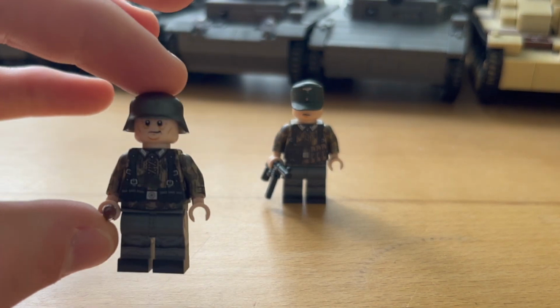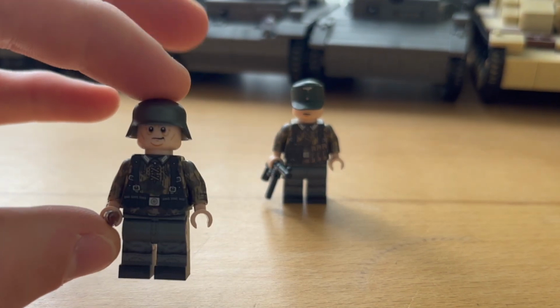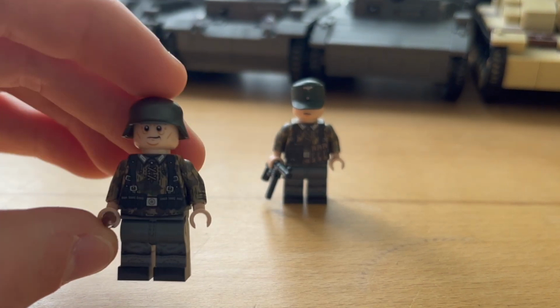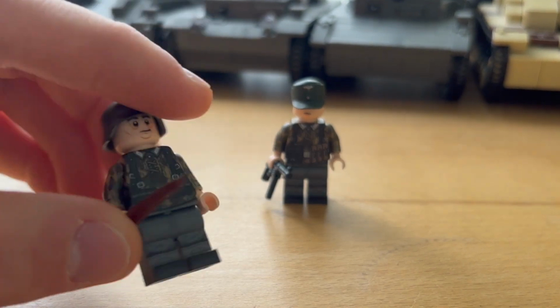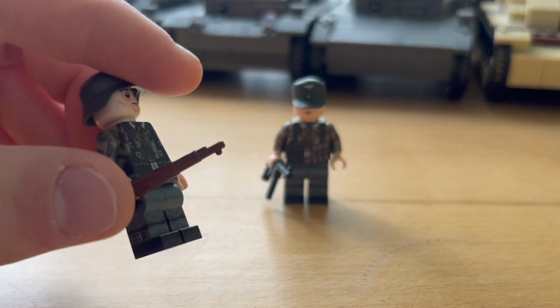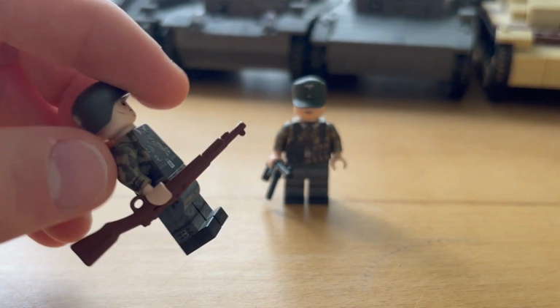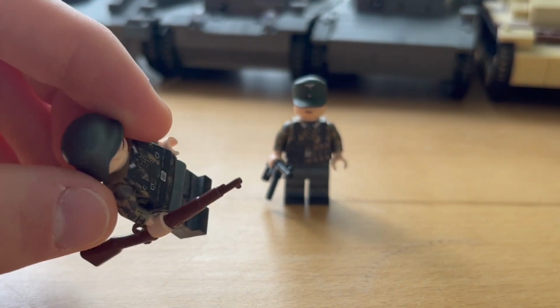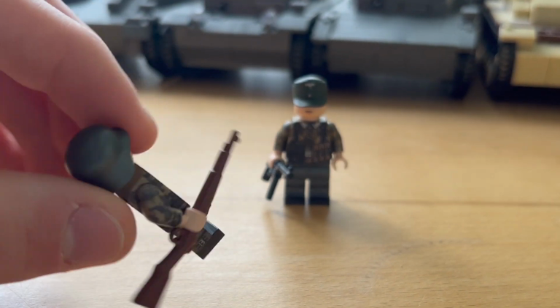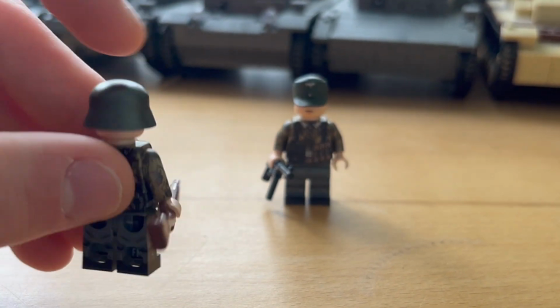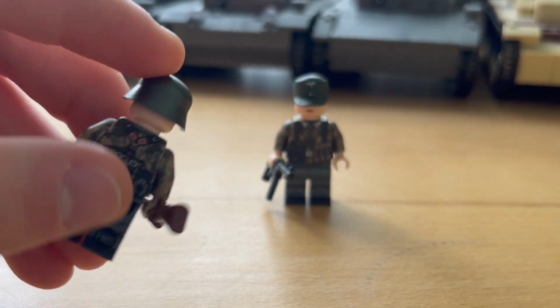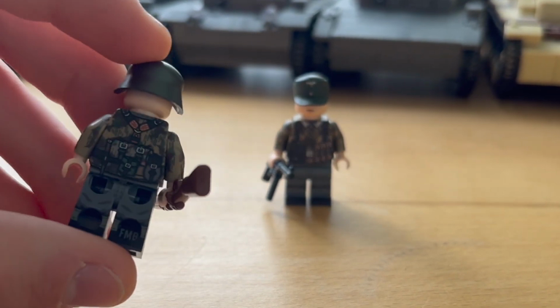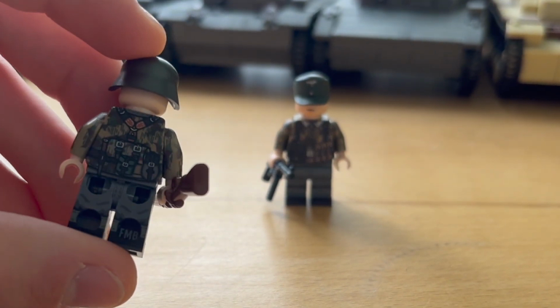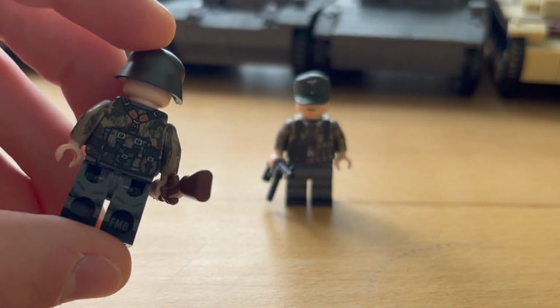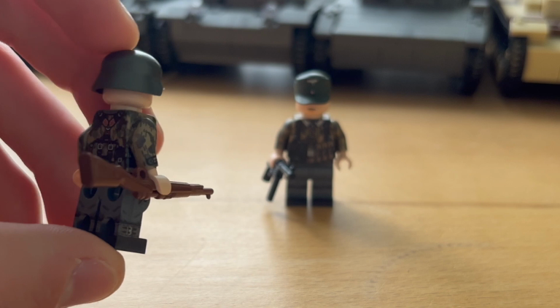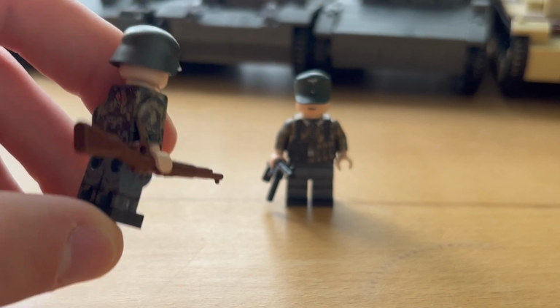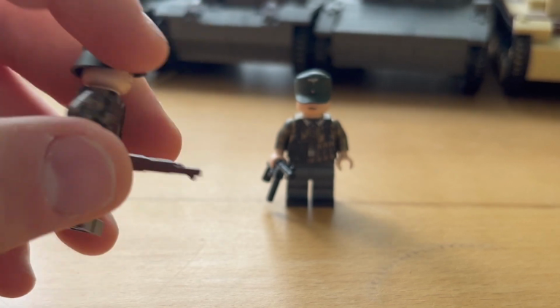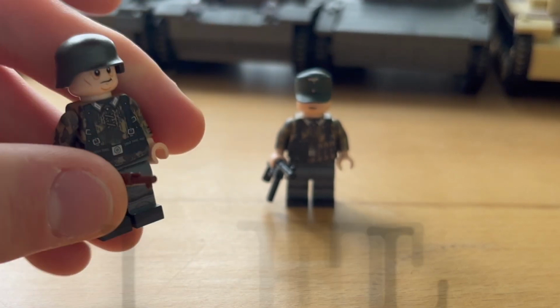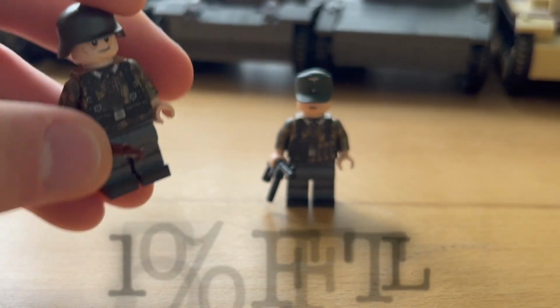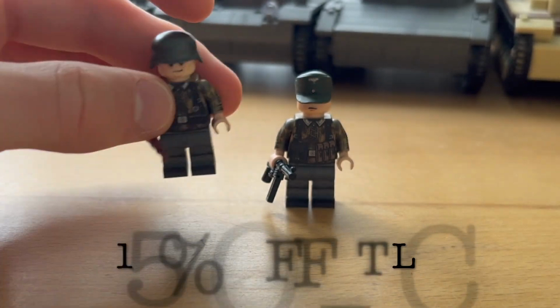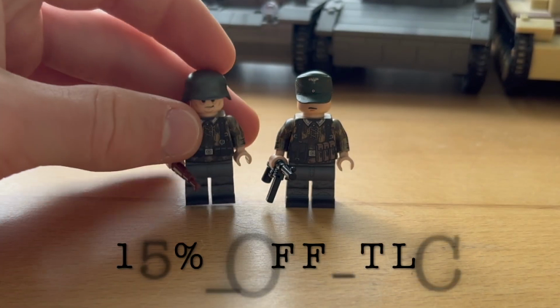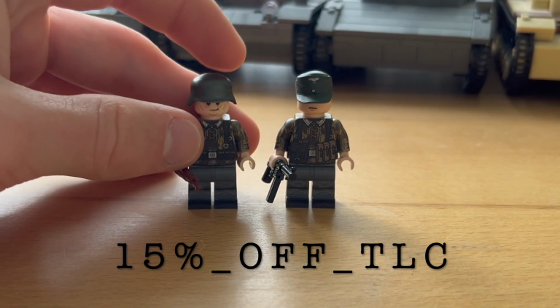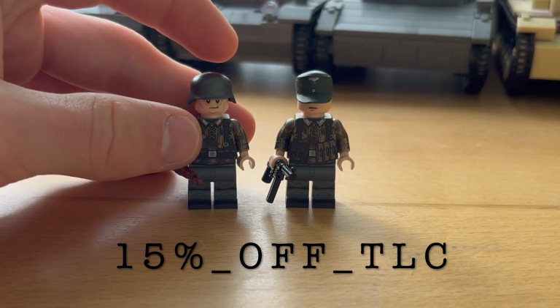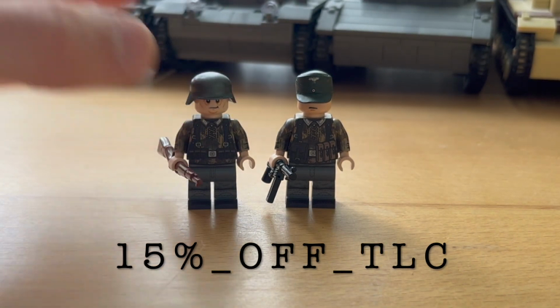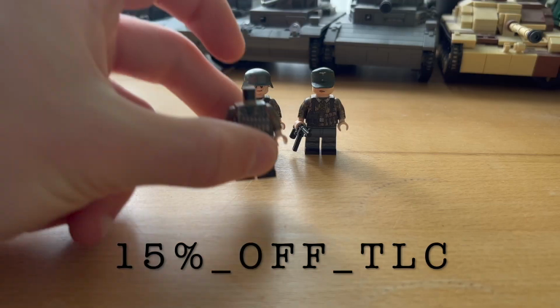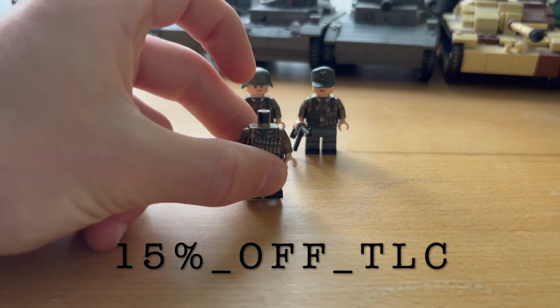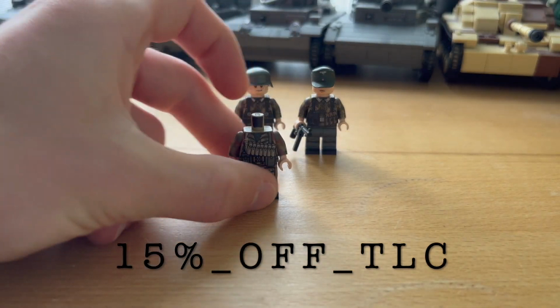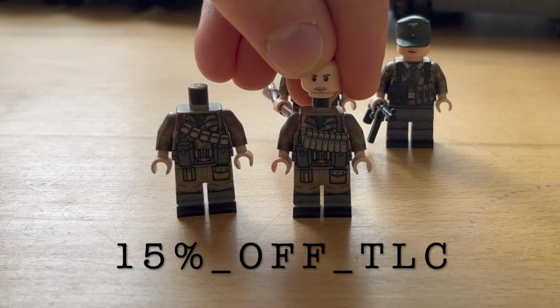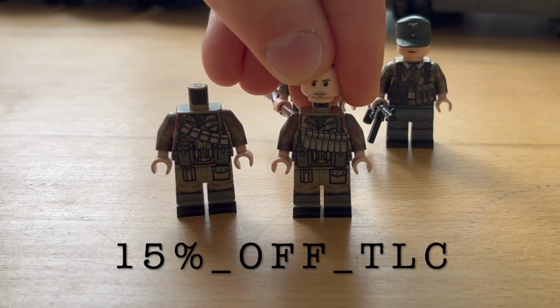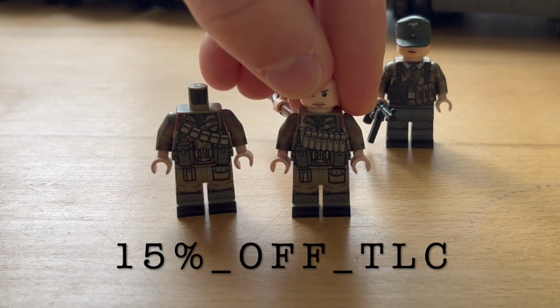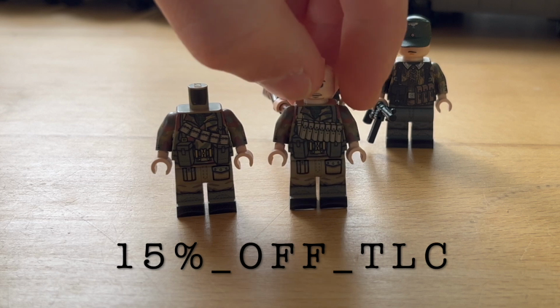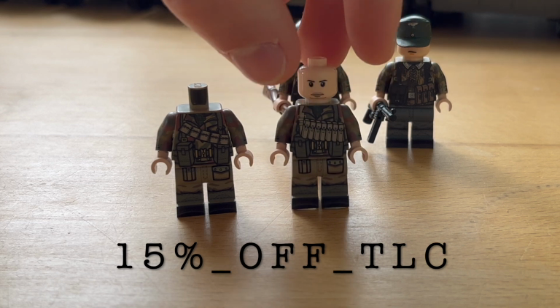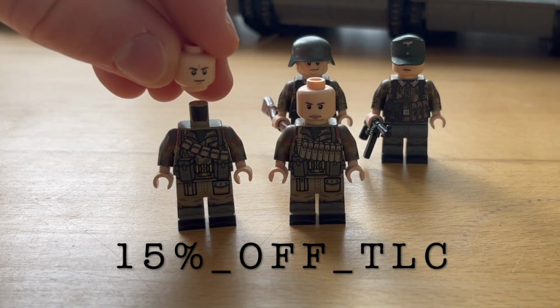If you want these figures as well, you can buy them at the Parabellum Bricks shop, and by using the code 15% off TLC you can save 15% on your entire order.